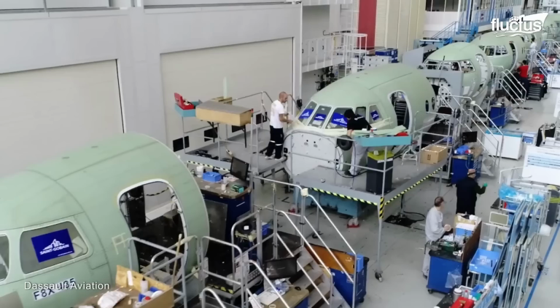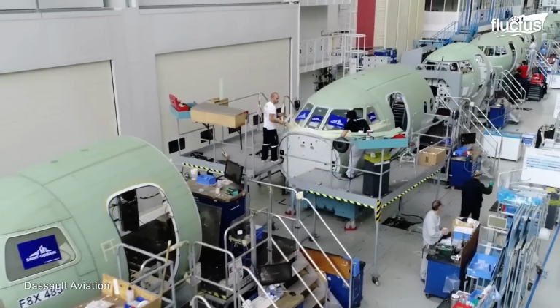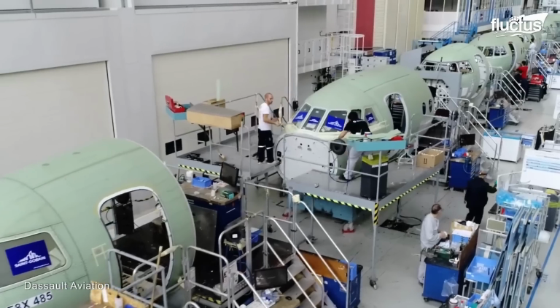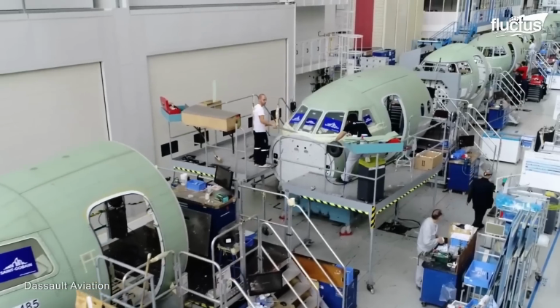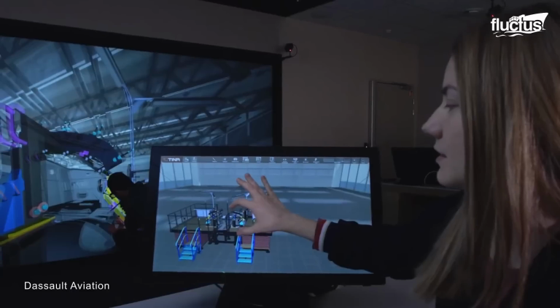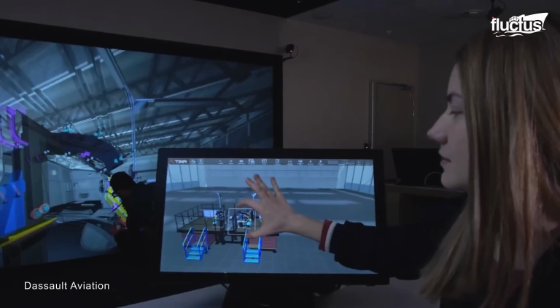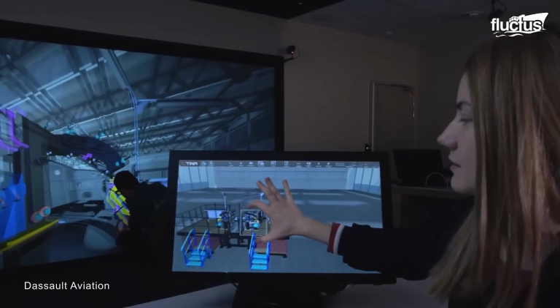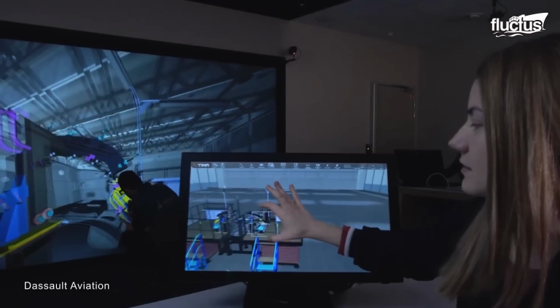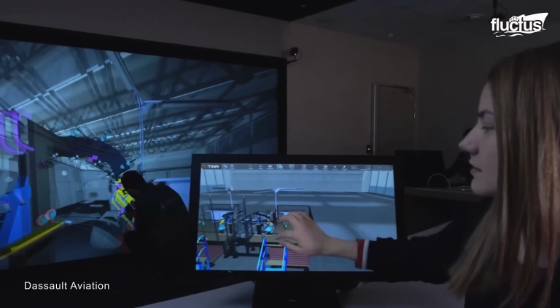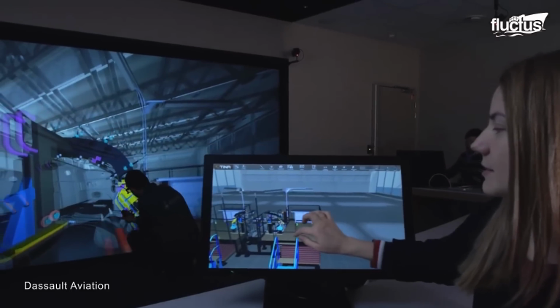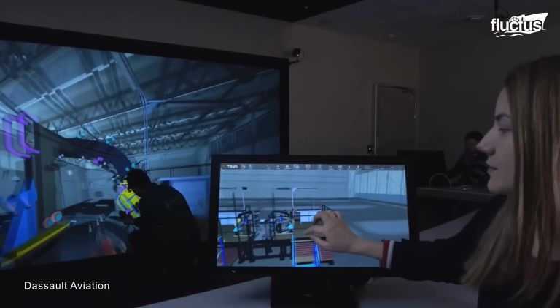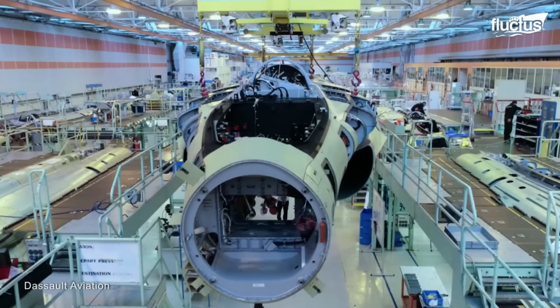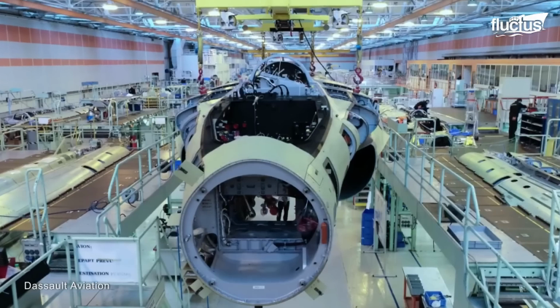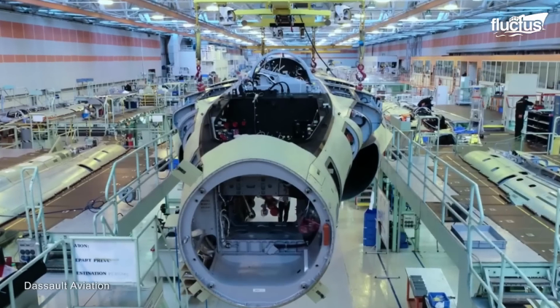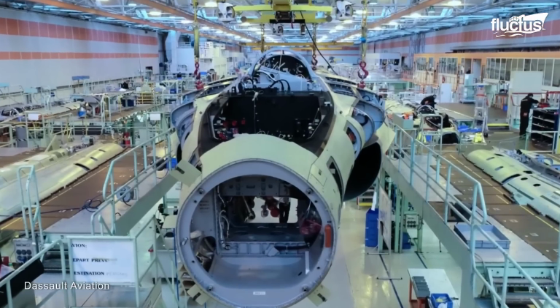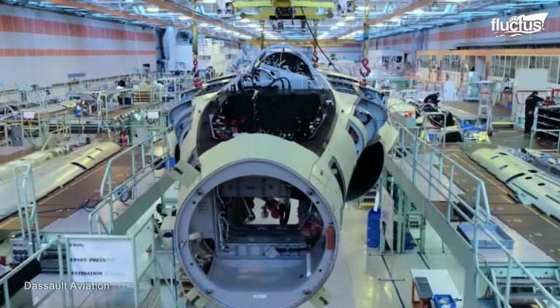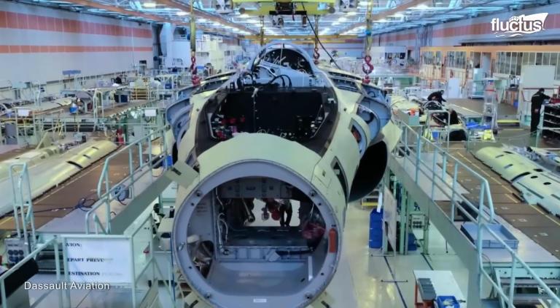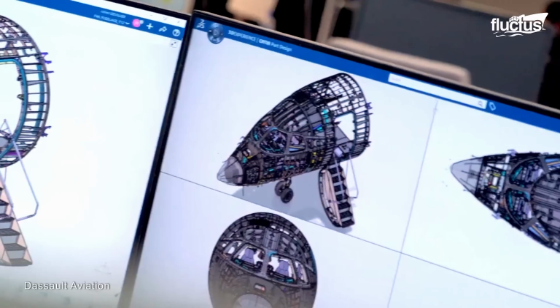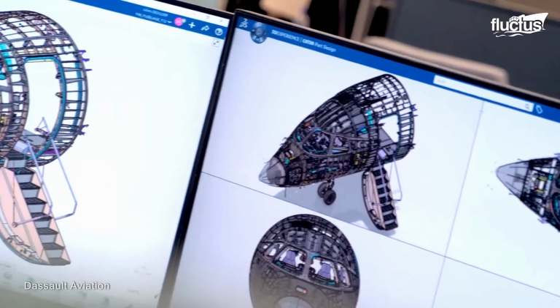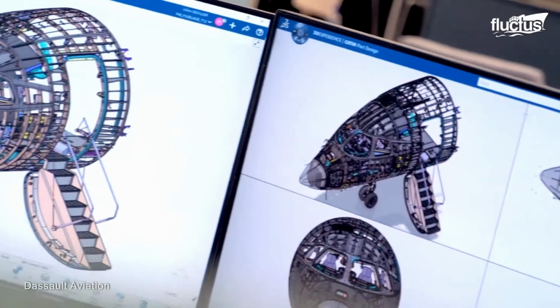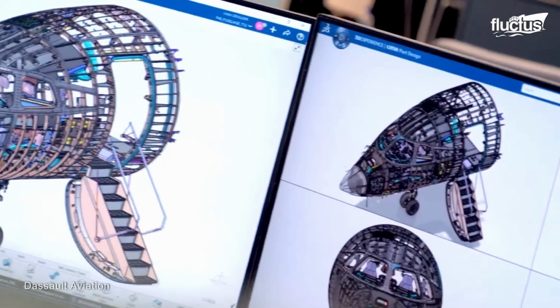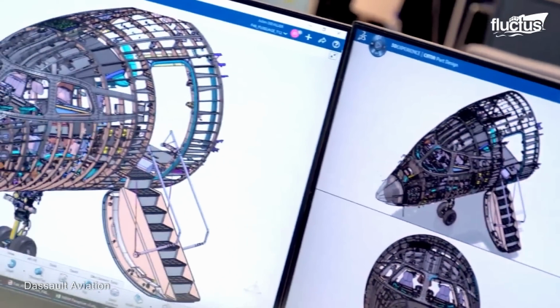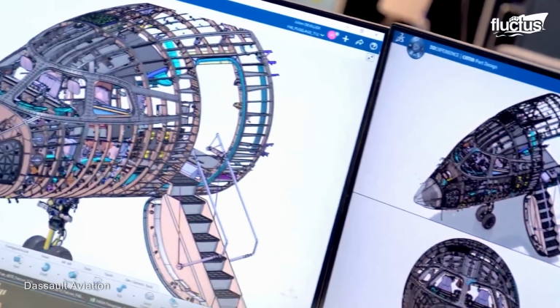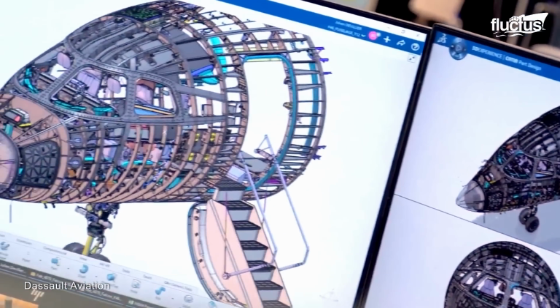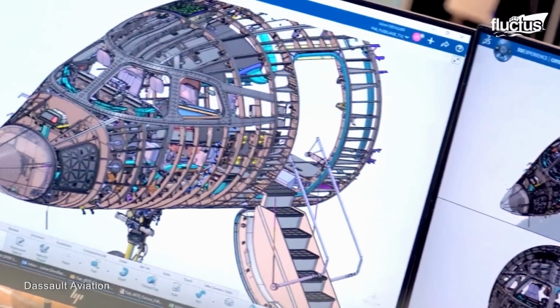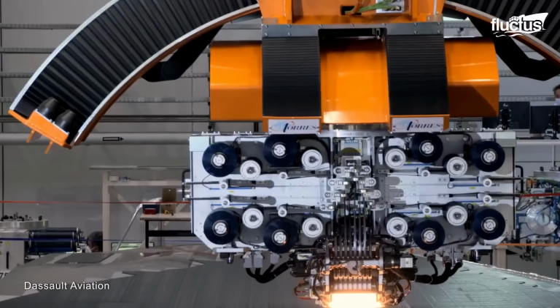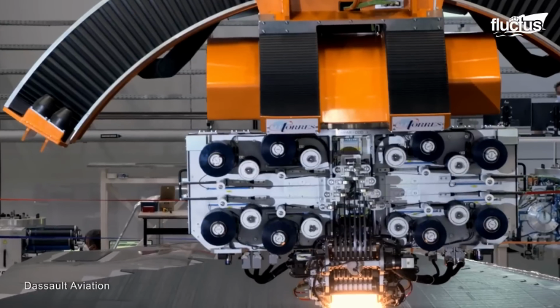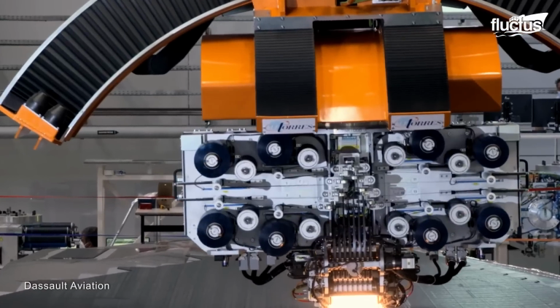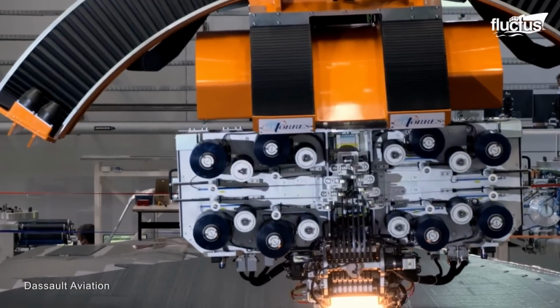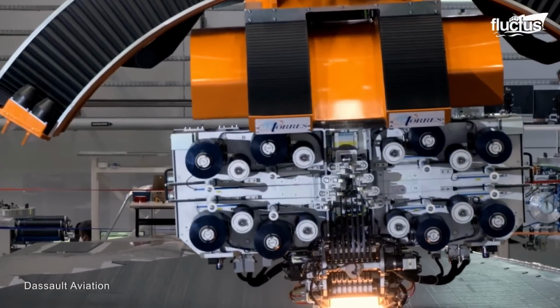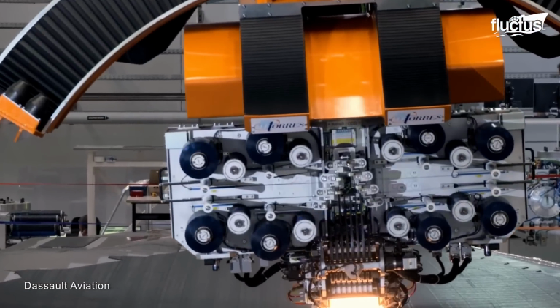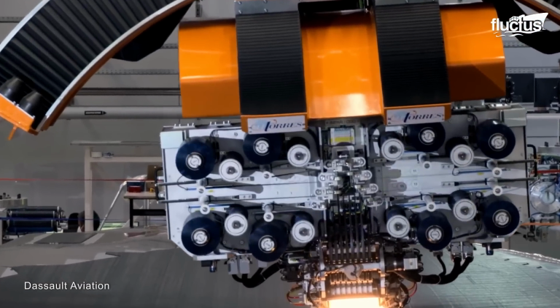Once the components are fabricated and assembled, the fuselage, wings, avionics, flight controls, and other onboard systems are assembled to form the Rafale aircraft.